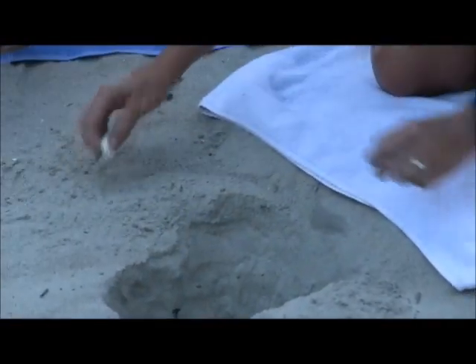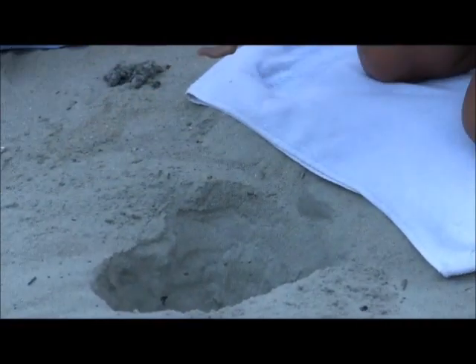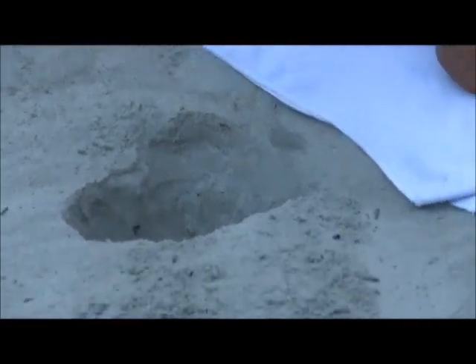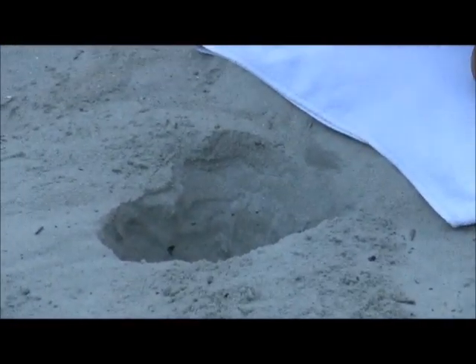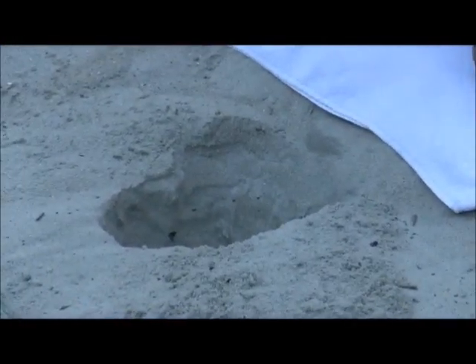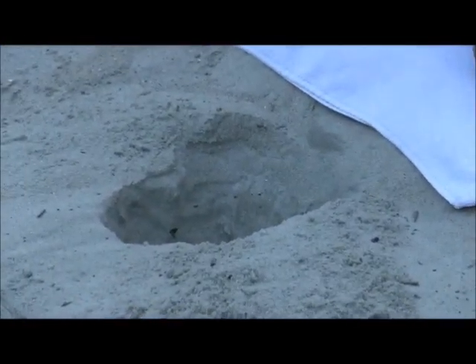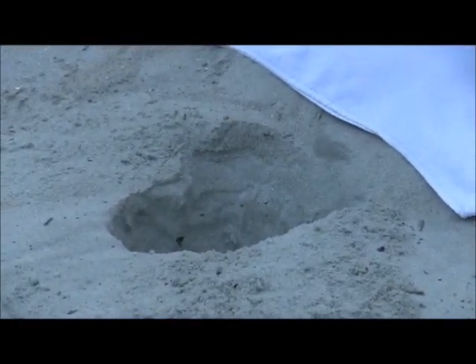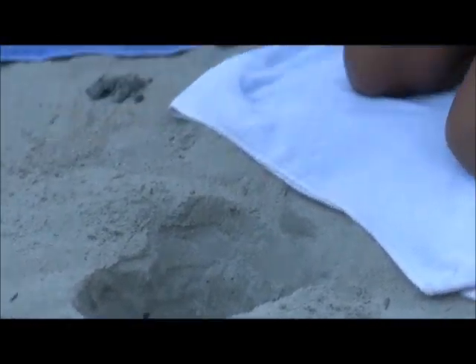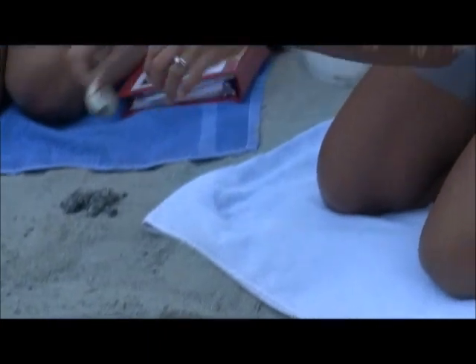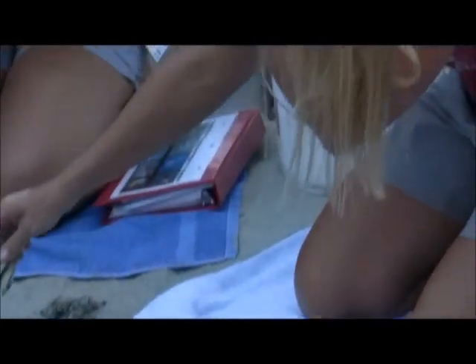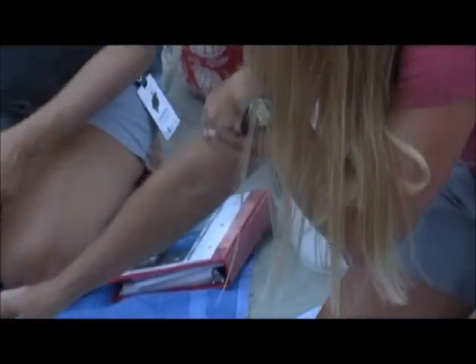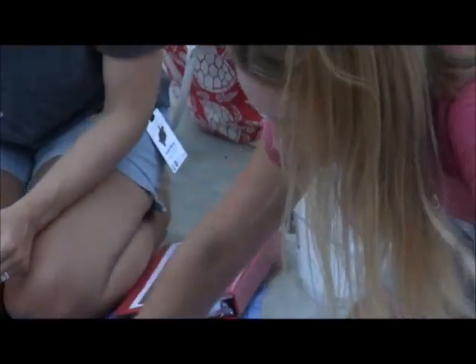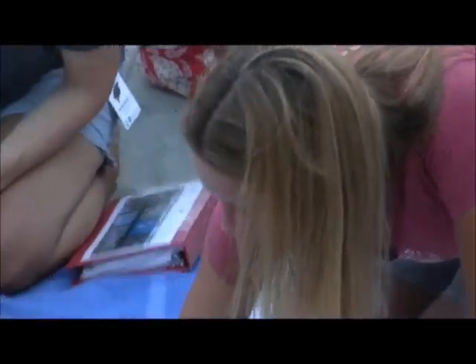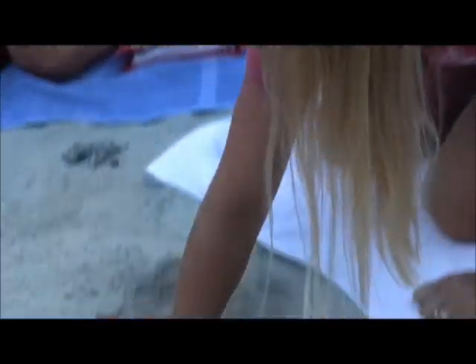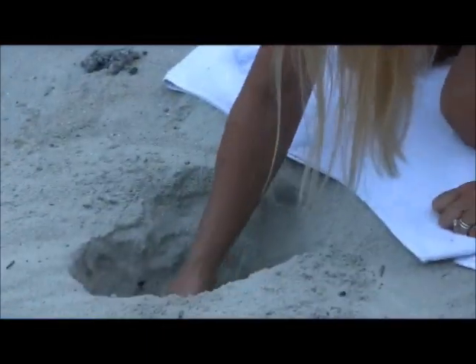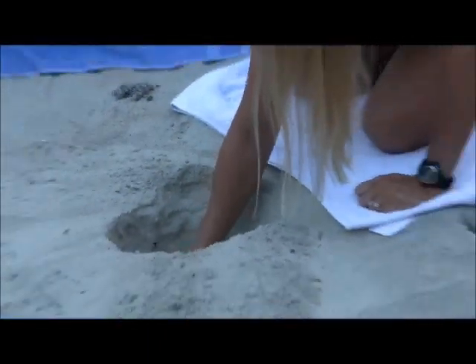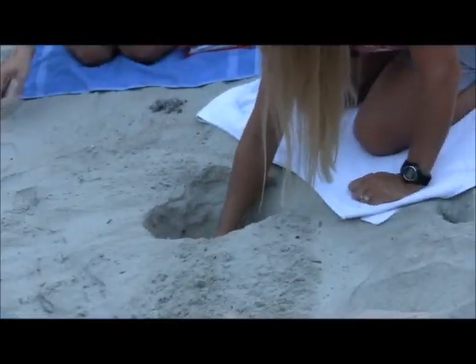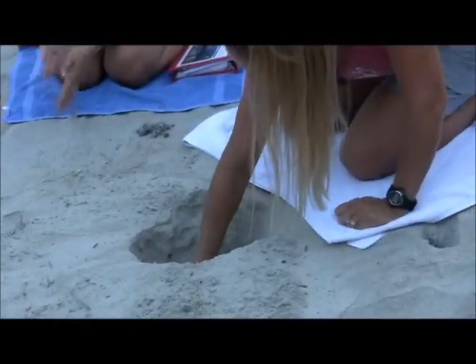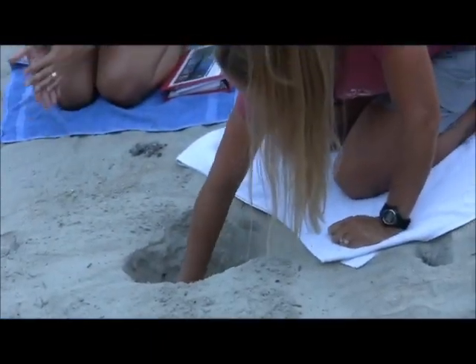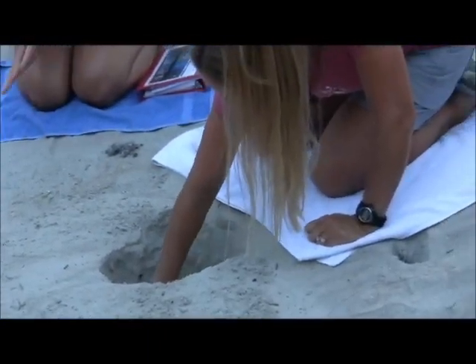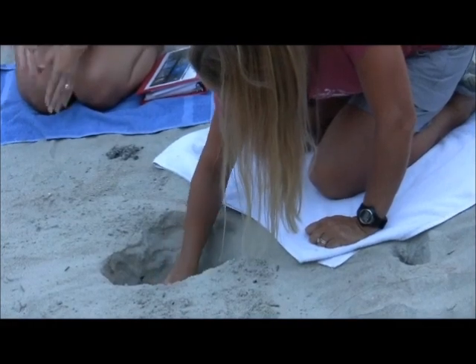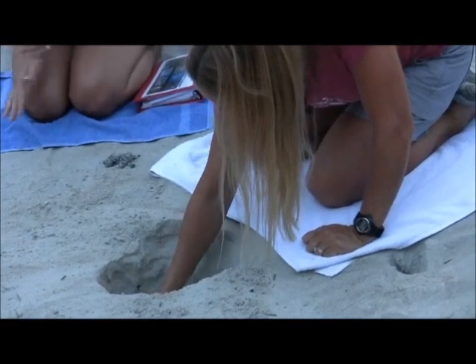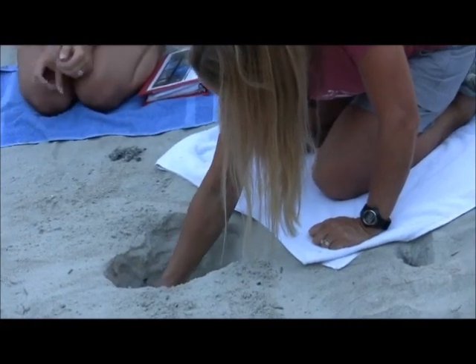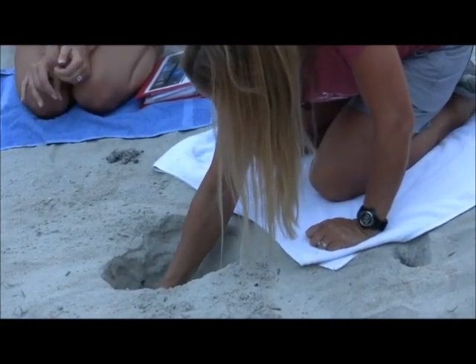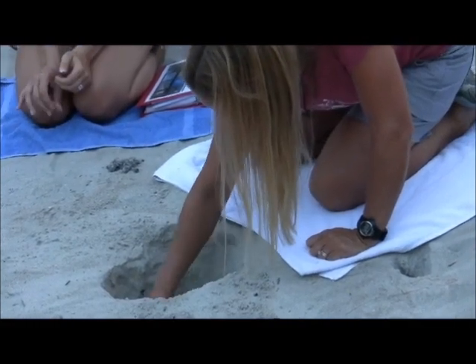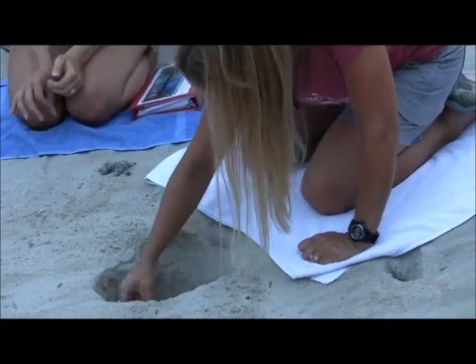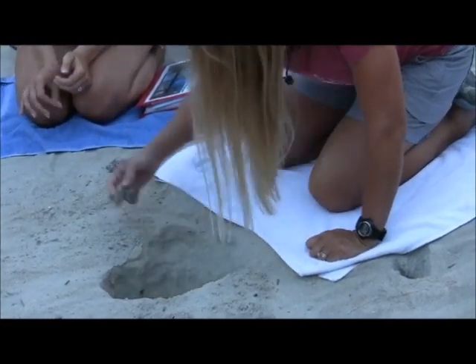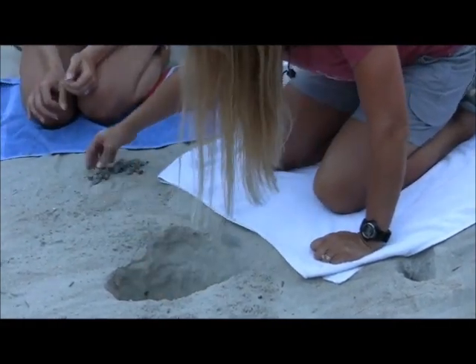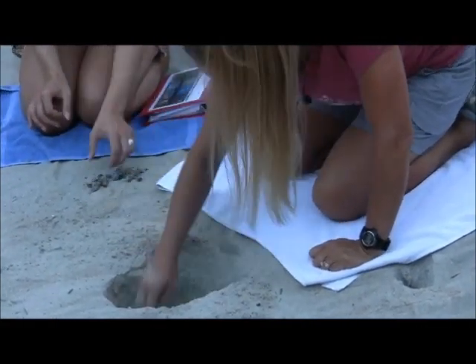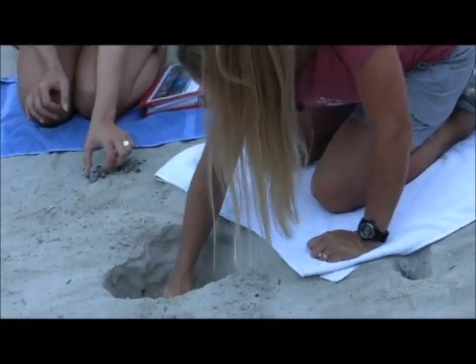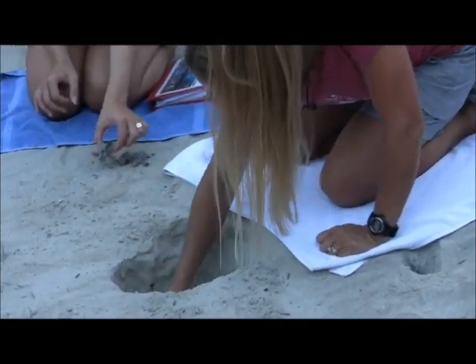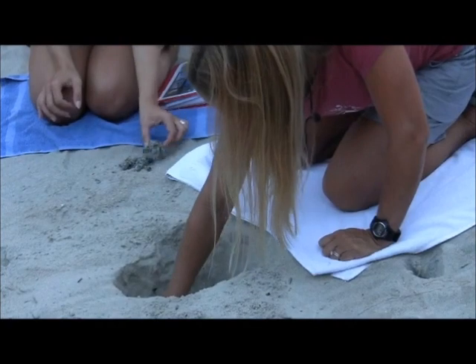The eggshells look like a ping-pong ball — I should have a whole one in here you can see. They're soft and pliable so they don't crack when the female drops them in the nest cavity. There are some dead ones — that's just part of it.